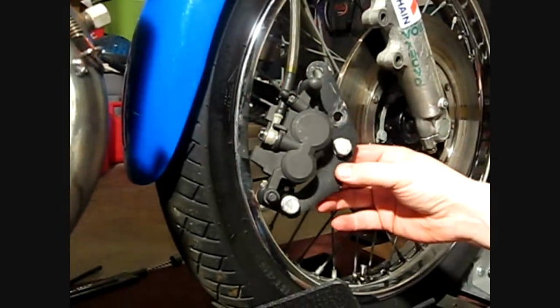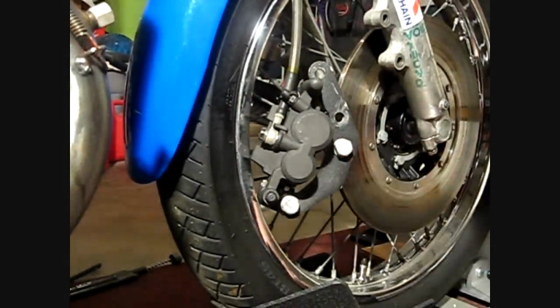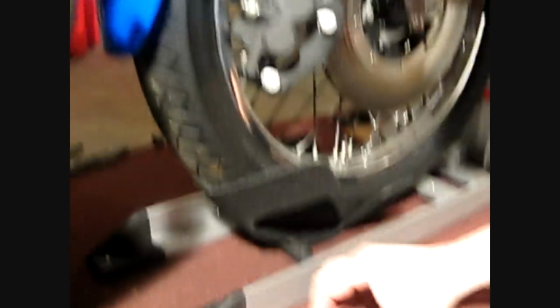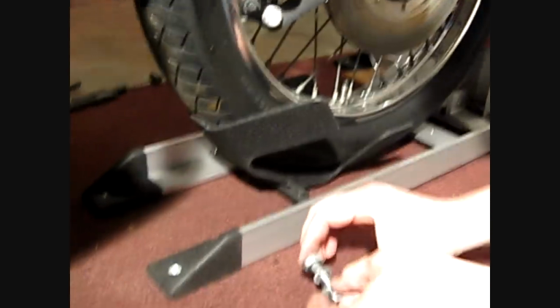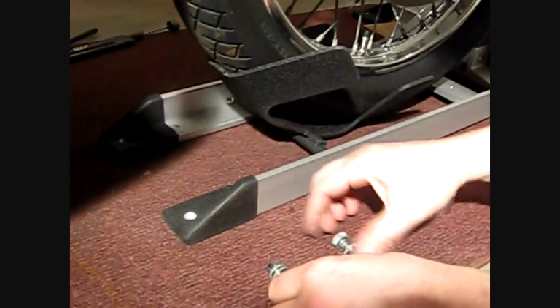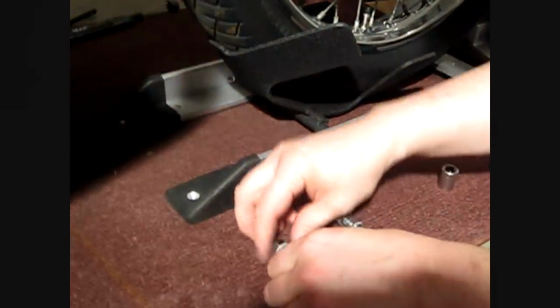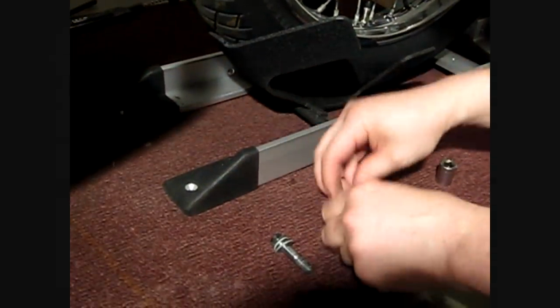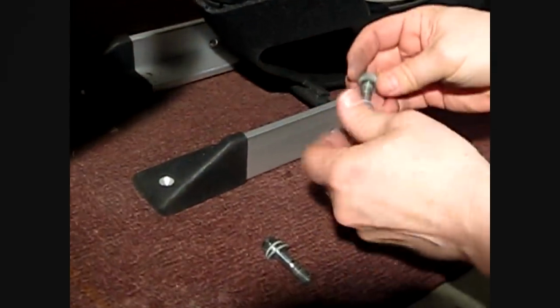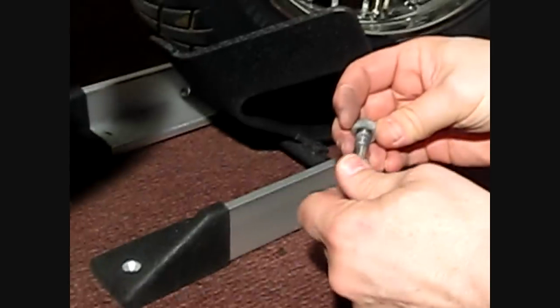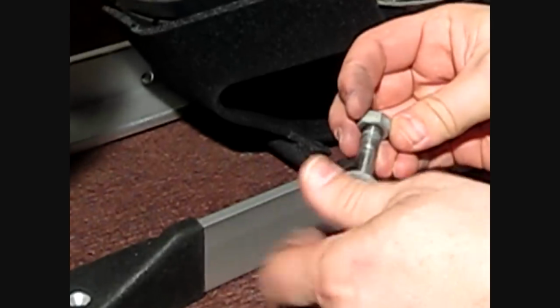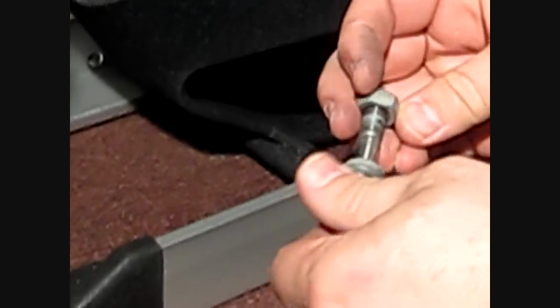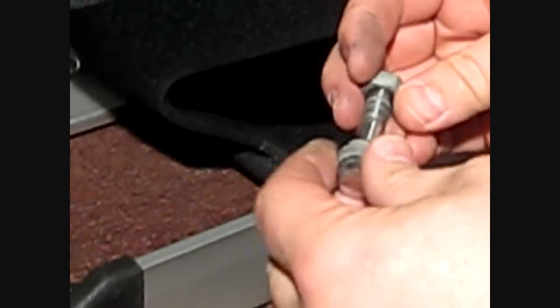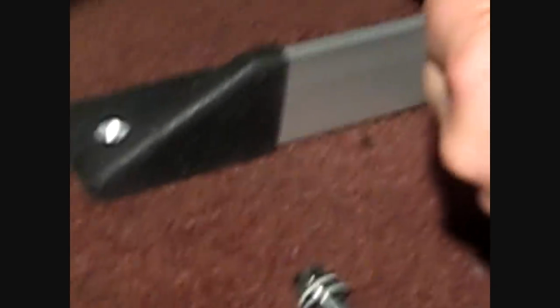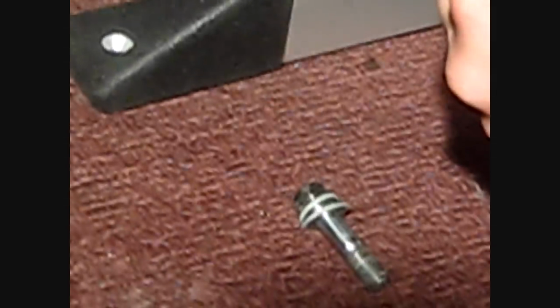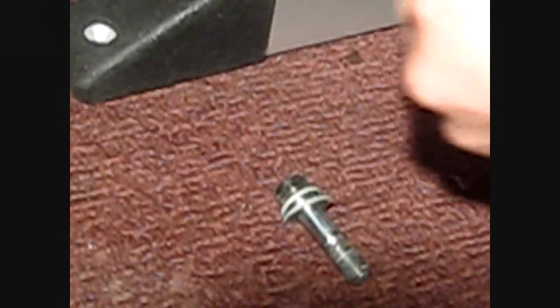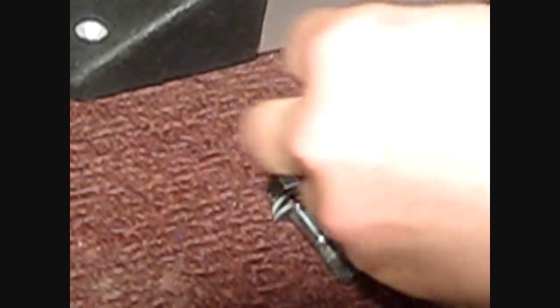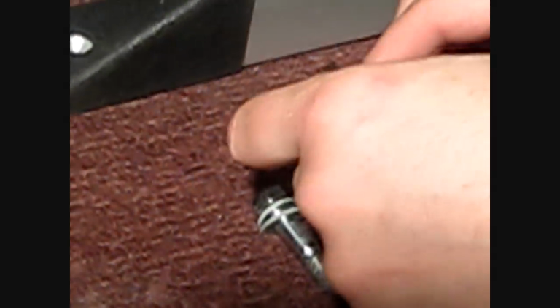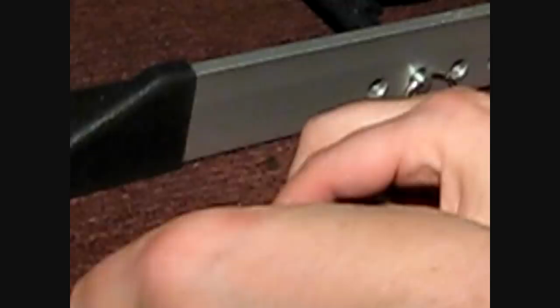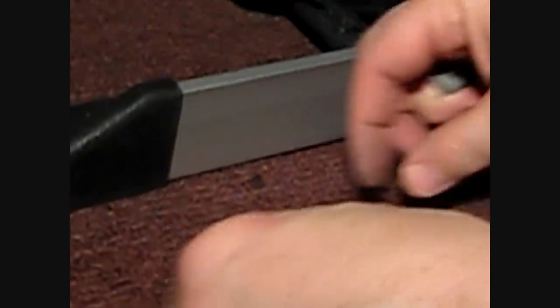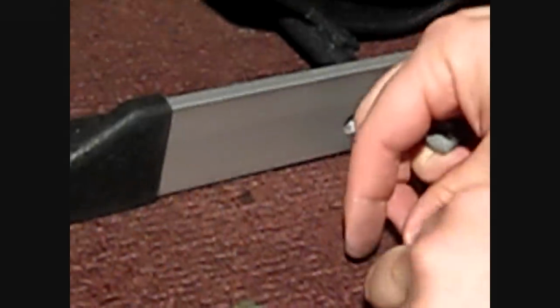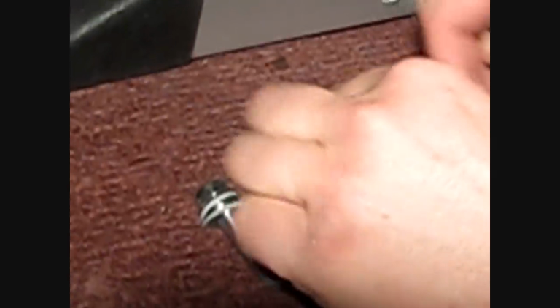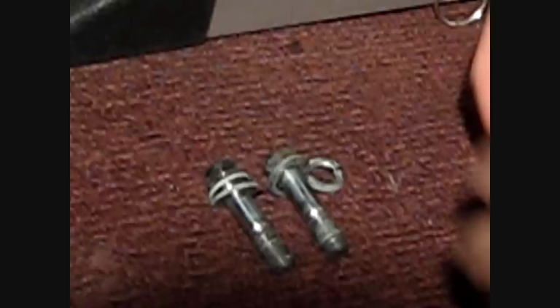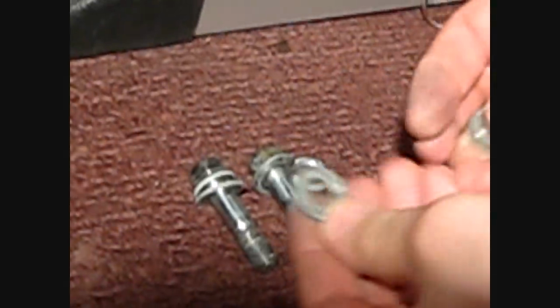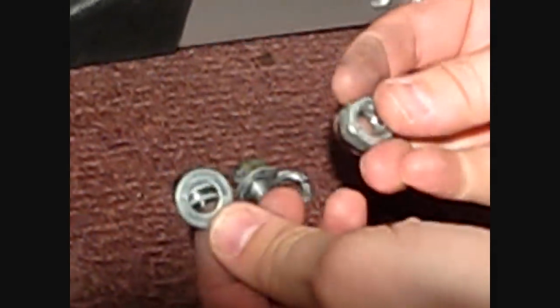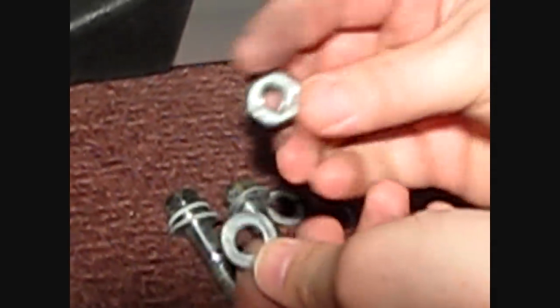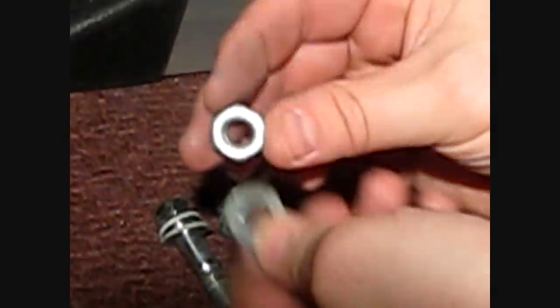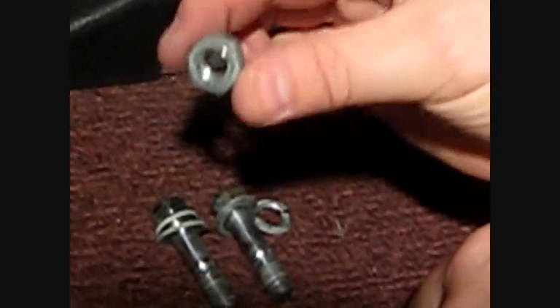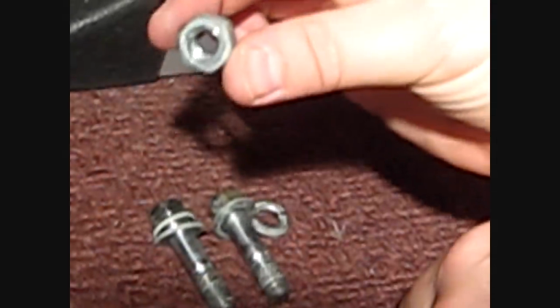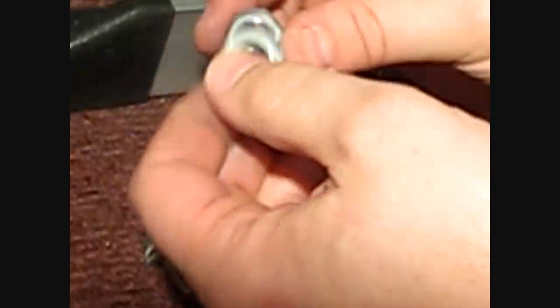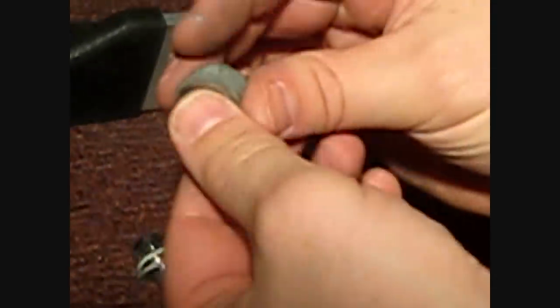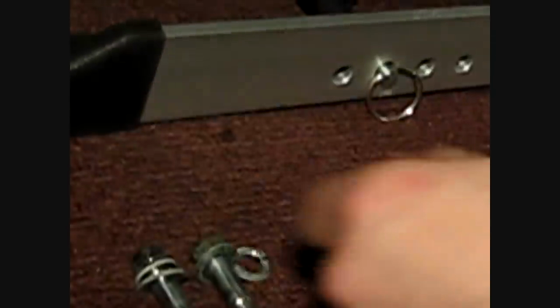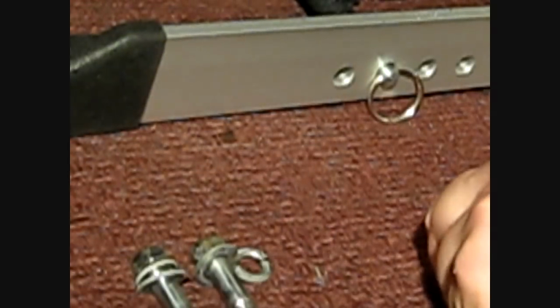These bolts are your stock H2 bolts for holding the calipers. The only additional piece that you need is an extra flat washer and a nut — and you'll see why you need that in a second once the caliper is installed.